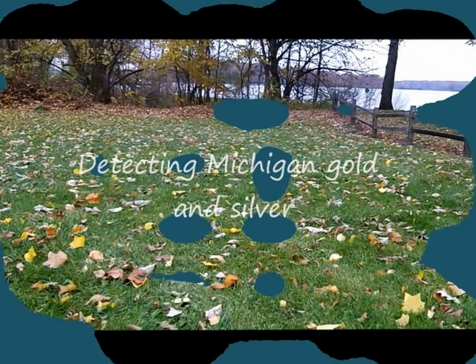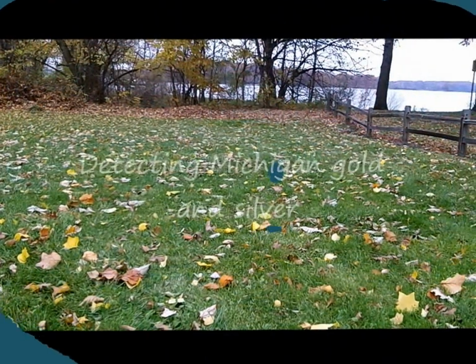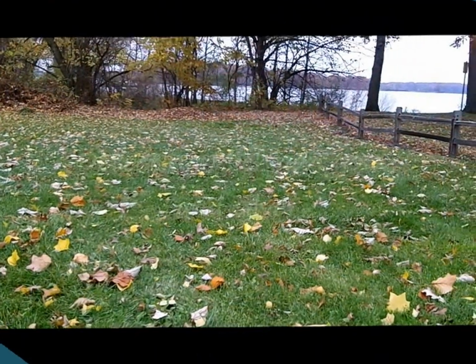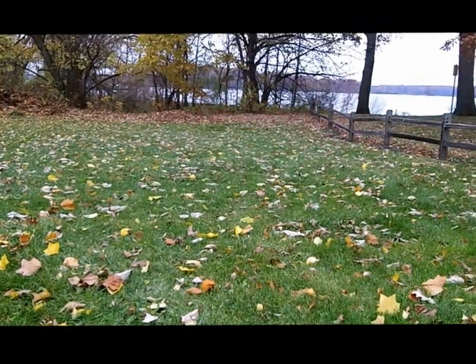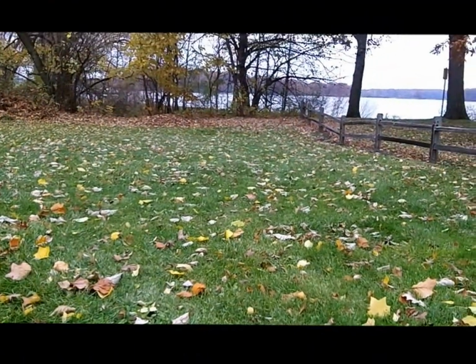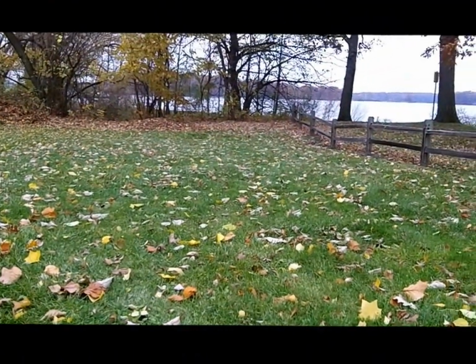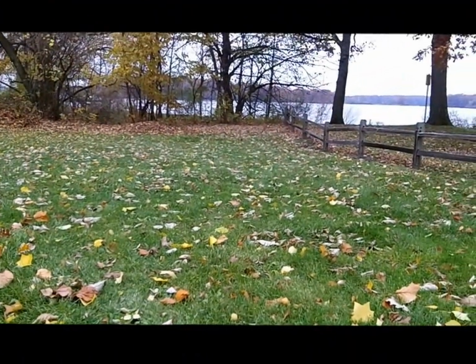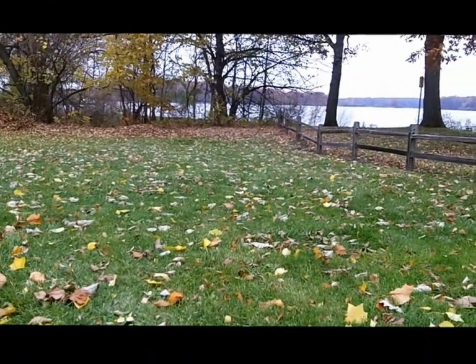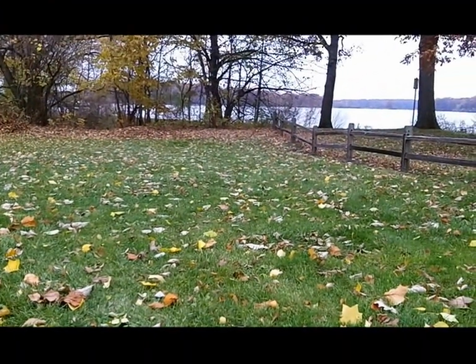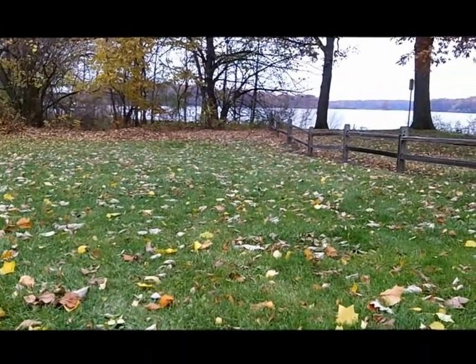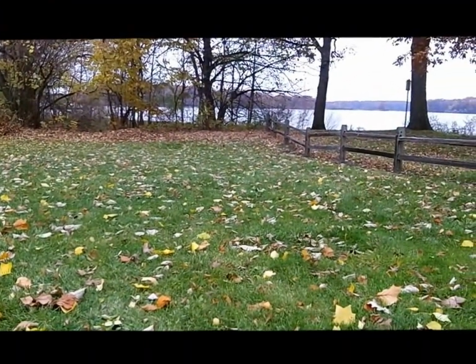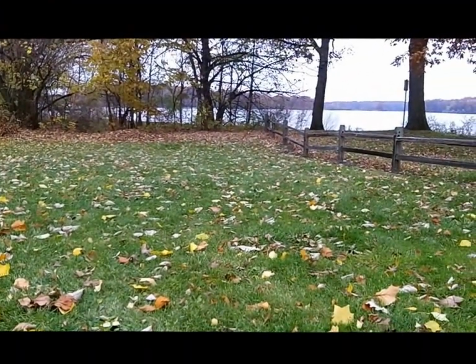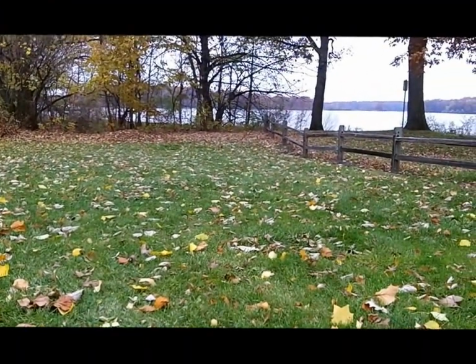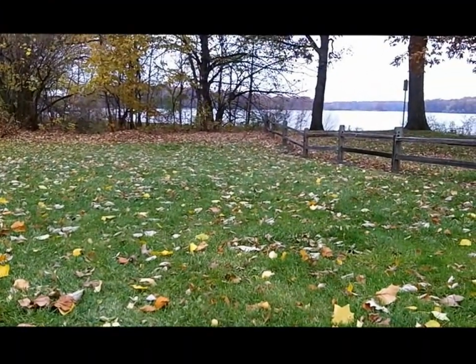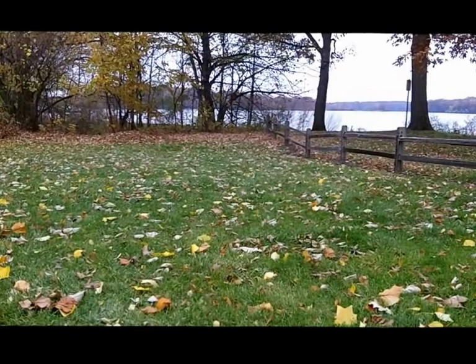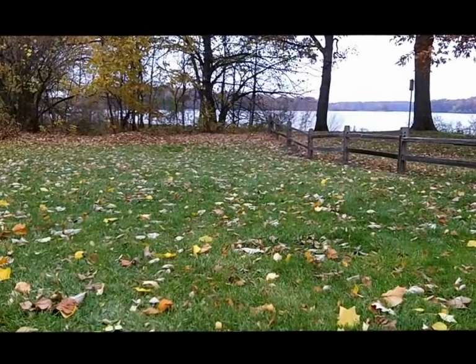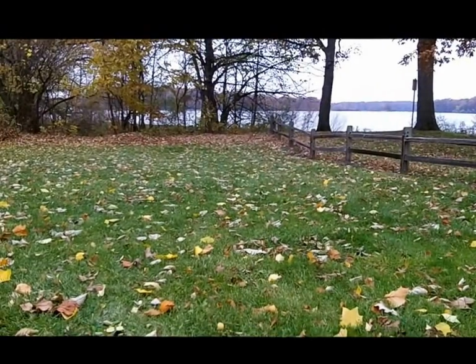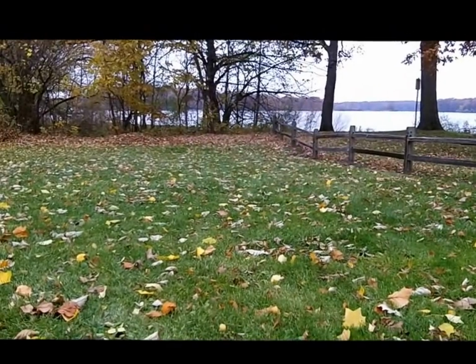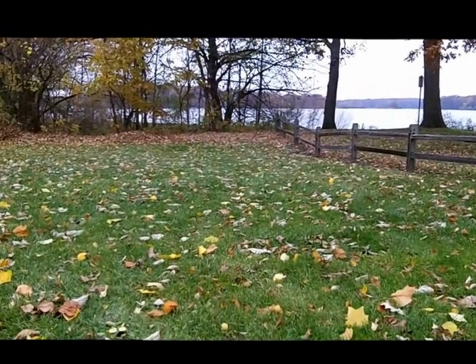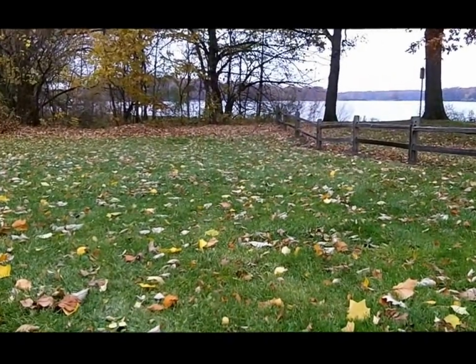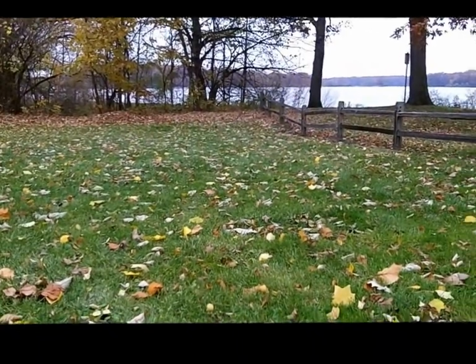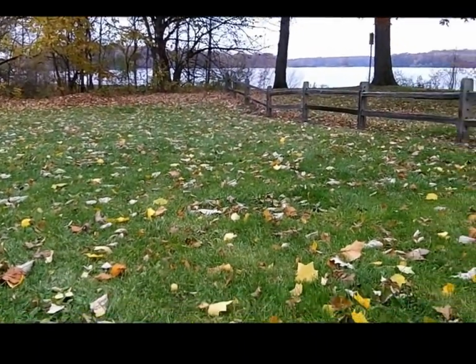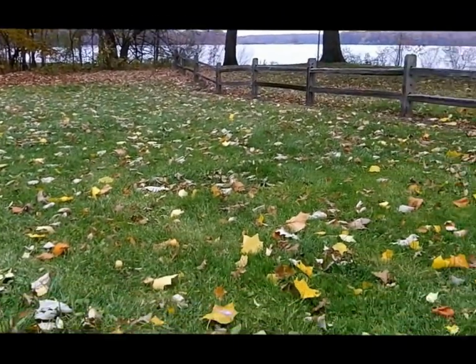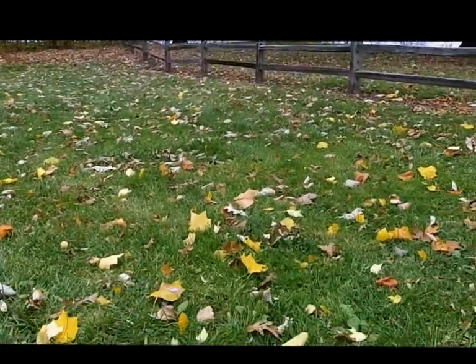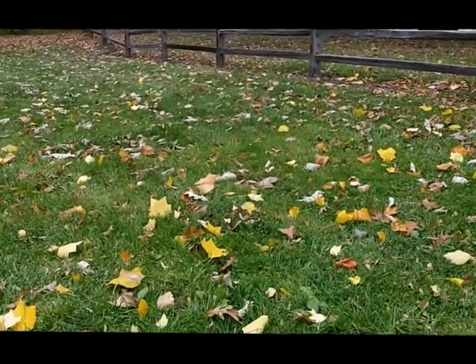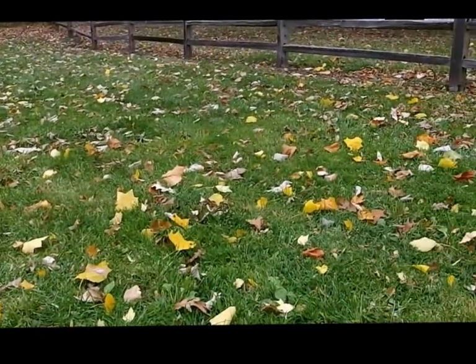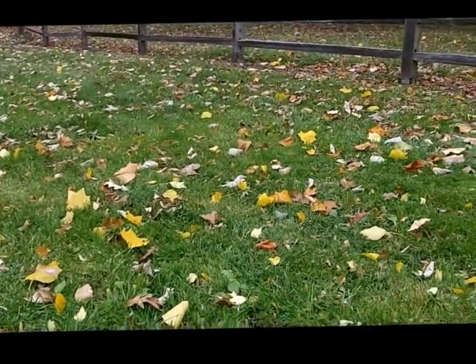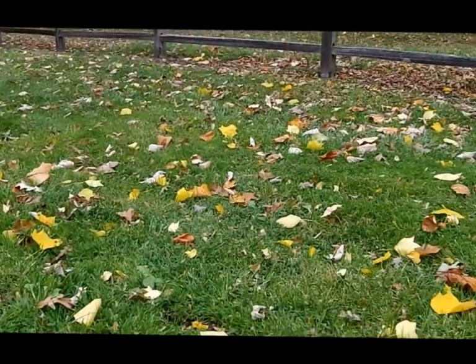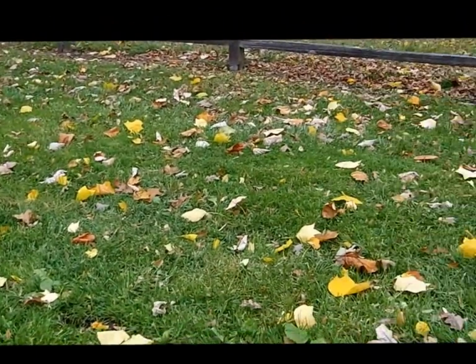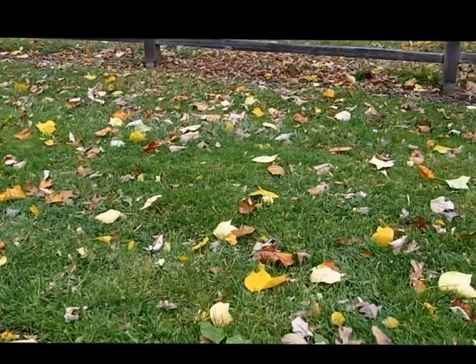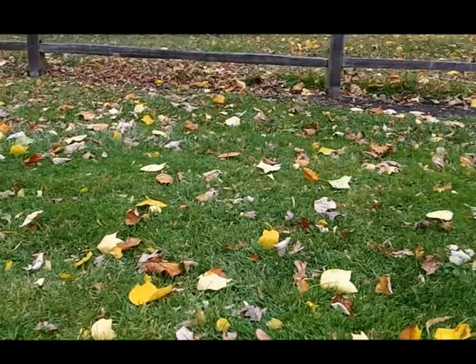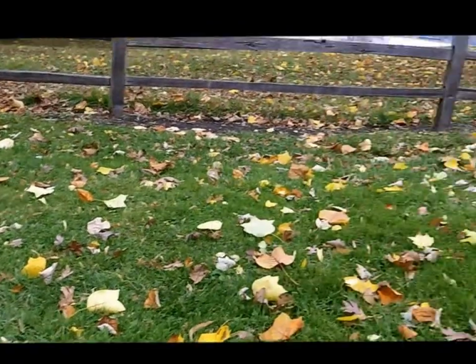Hey everyone, it's John and I'm out detecting. It's a warmer day here in Michigan — supposed to be right around 60 — but I believe it's going to rain. It's really cloudy looking.